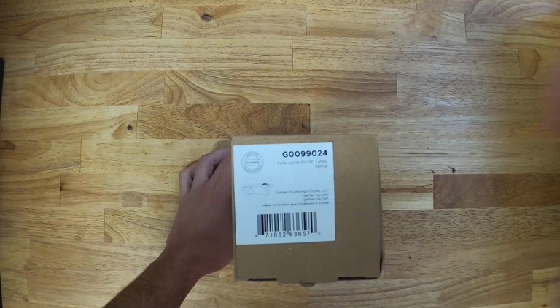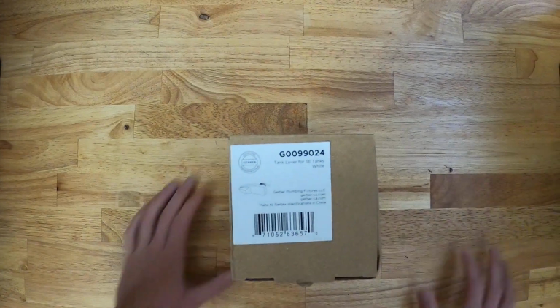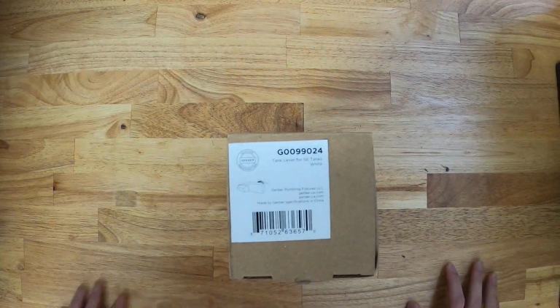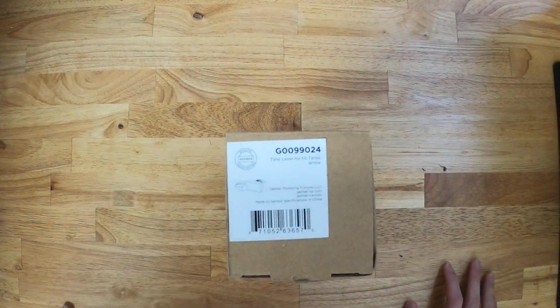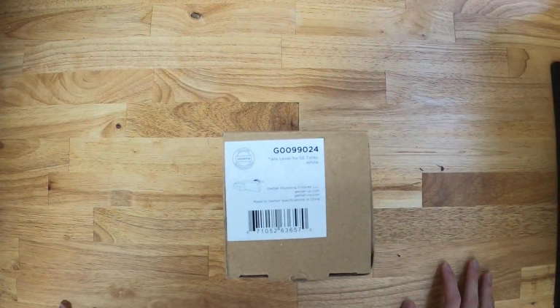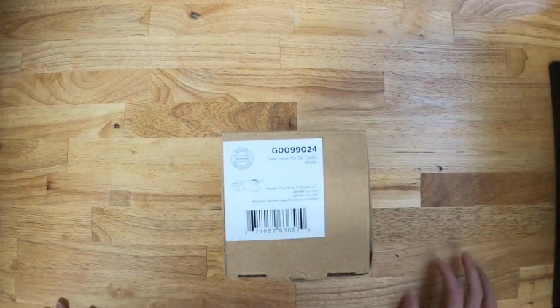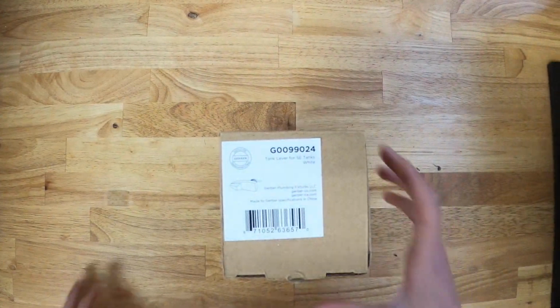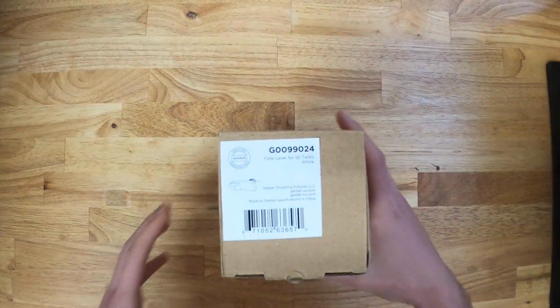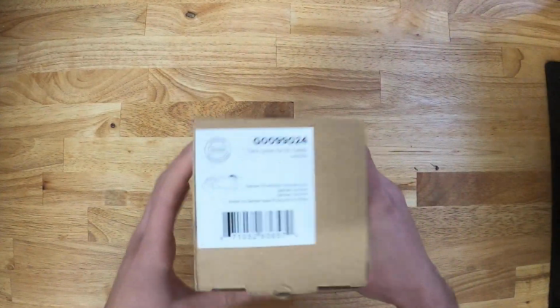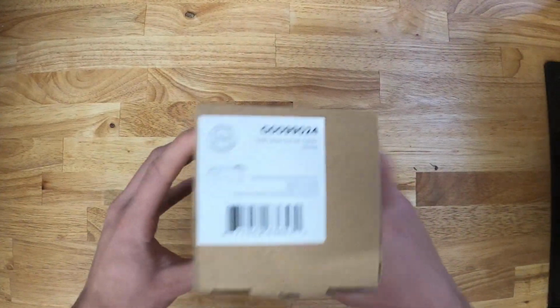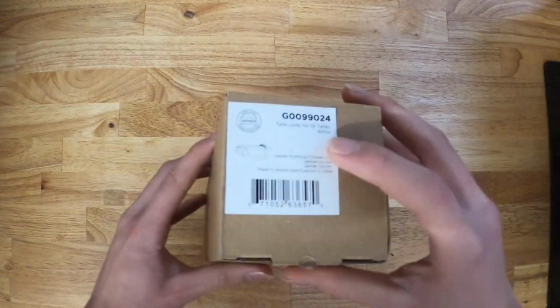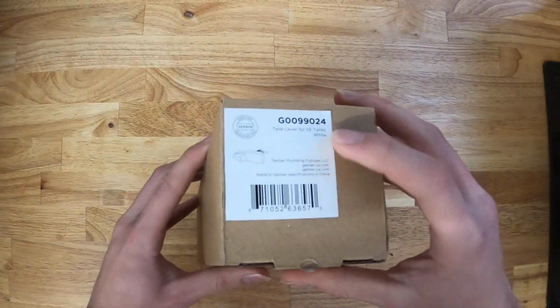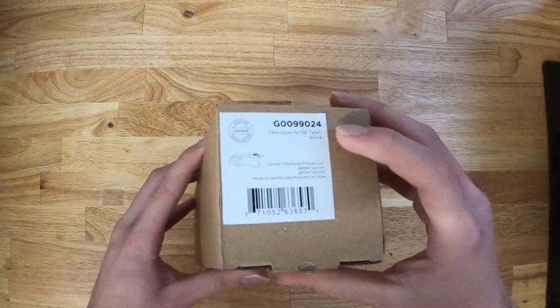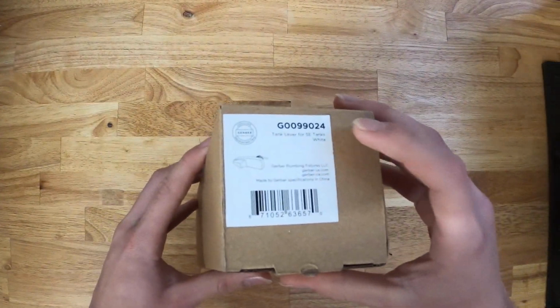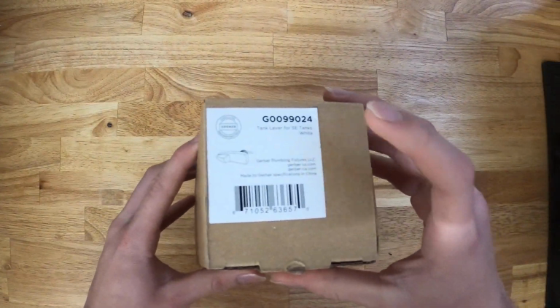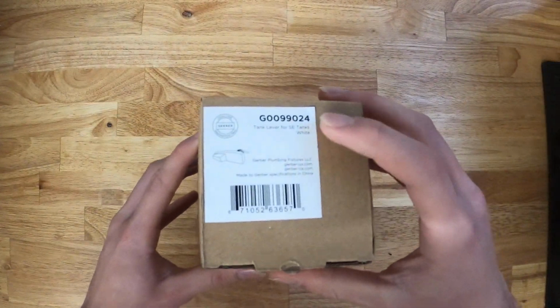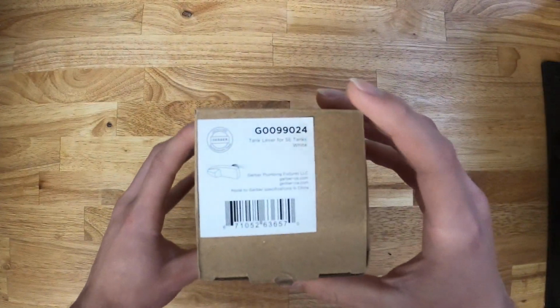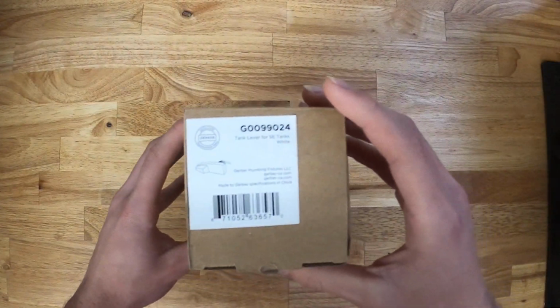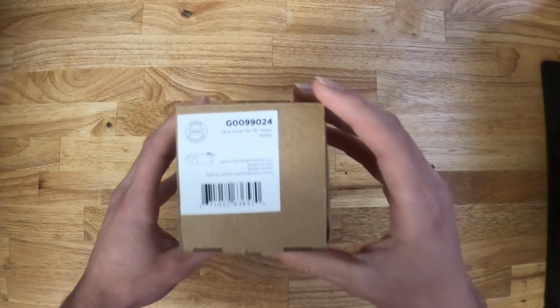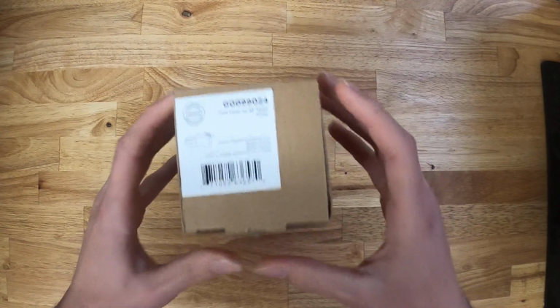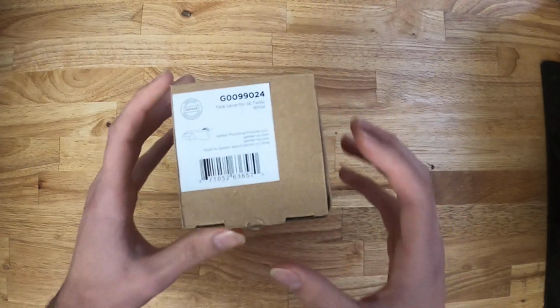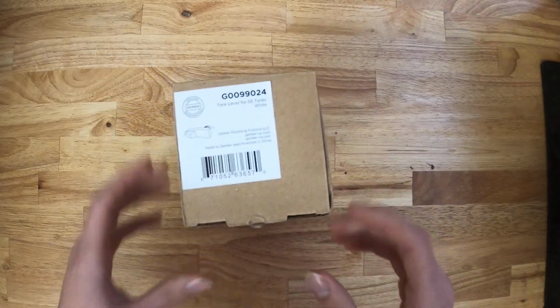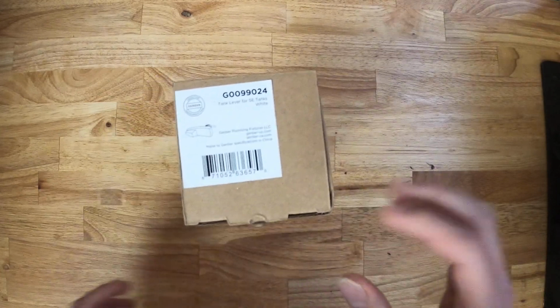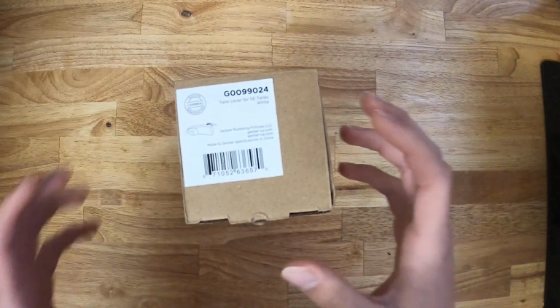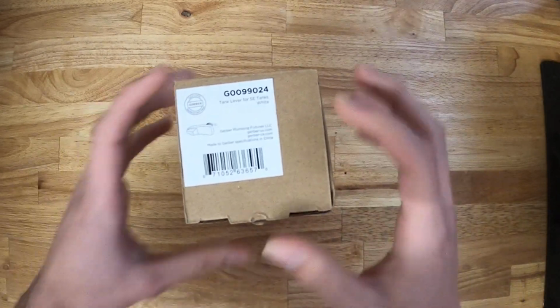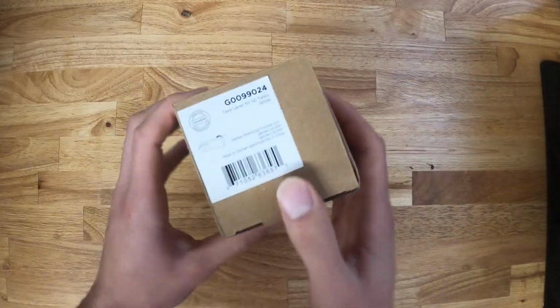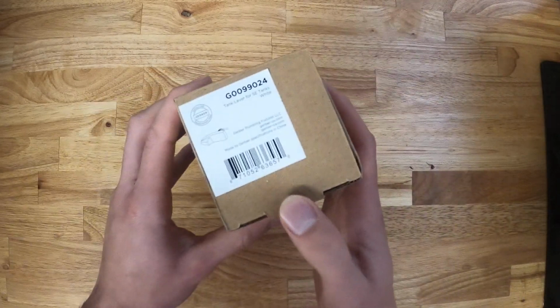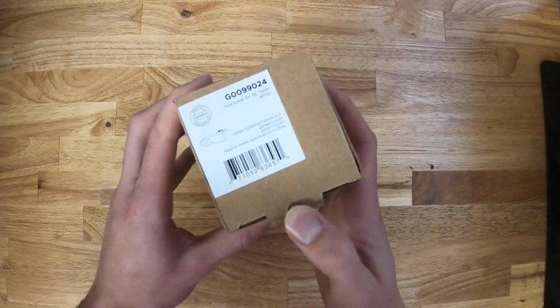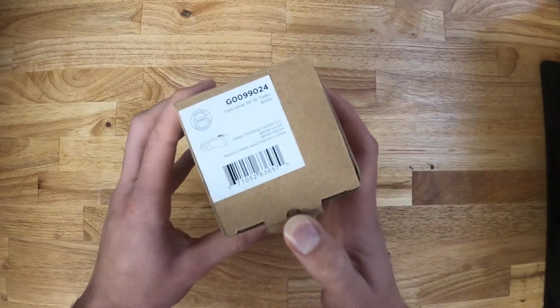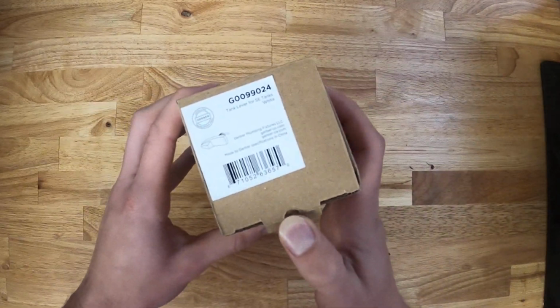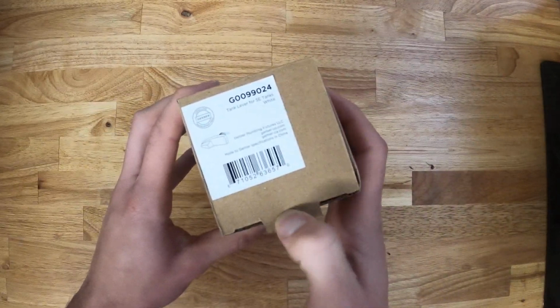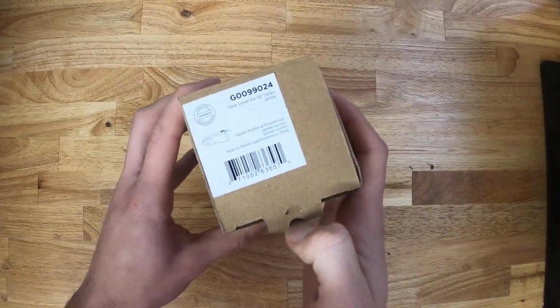This is the Gerber Genuine 99-024 trip lever. This handle fits multiple different tank models.